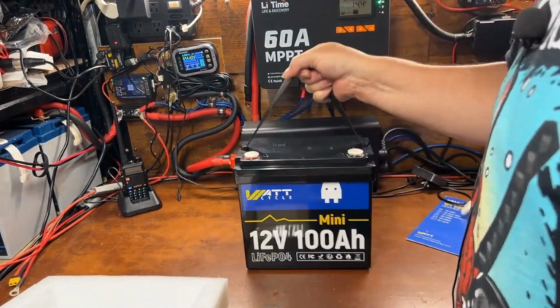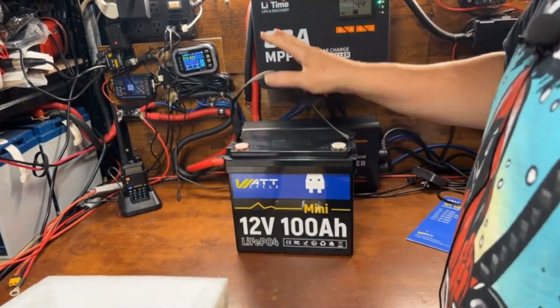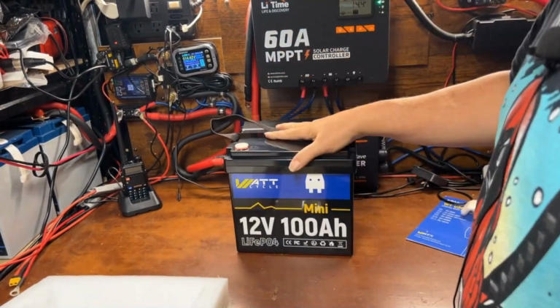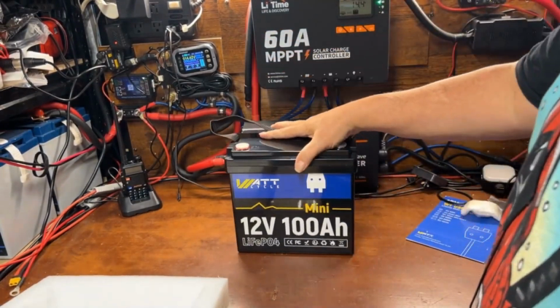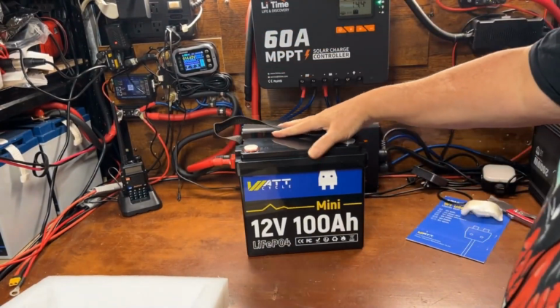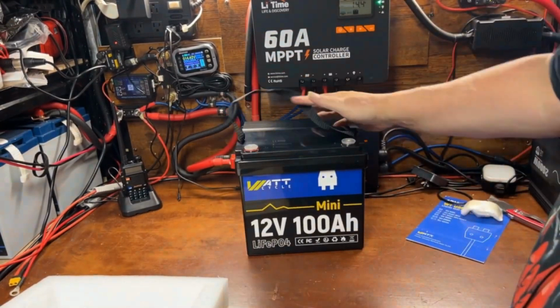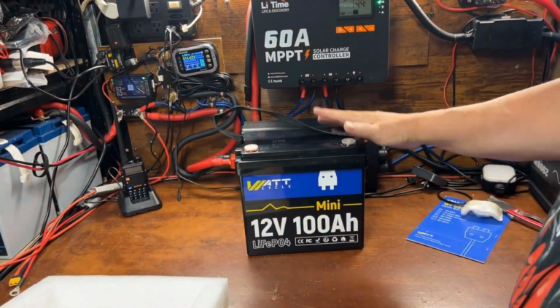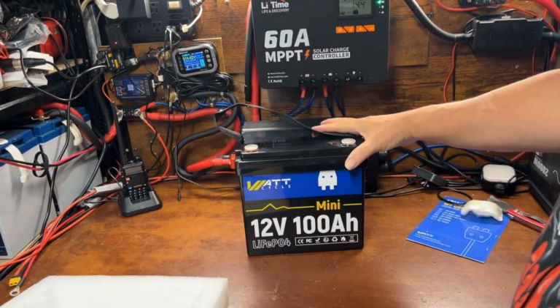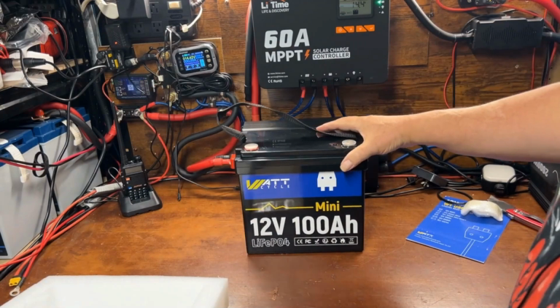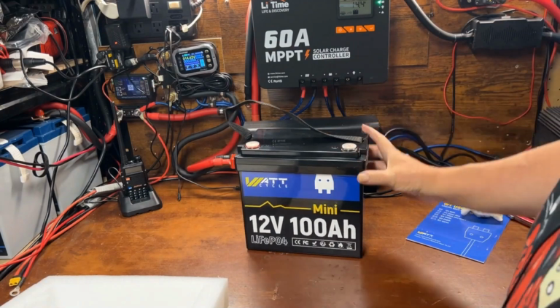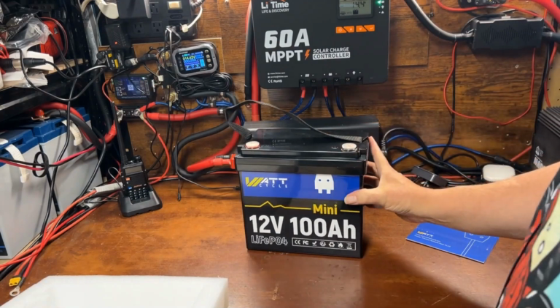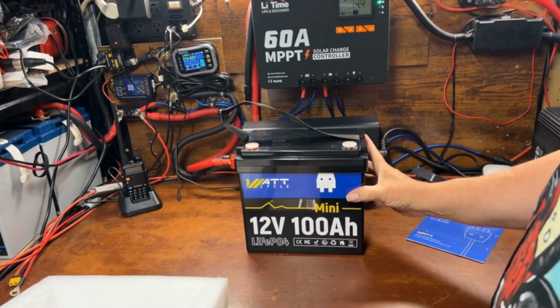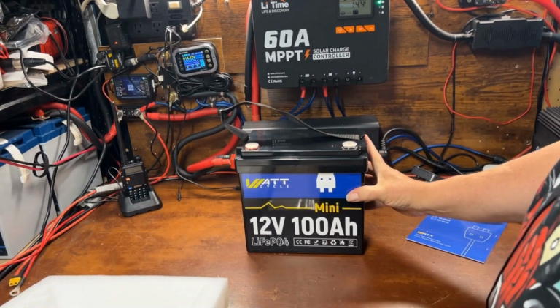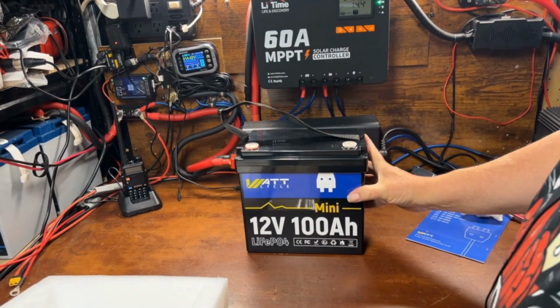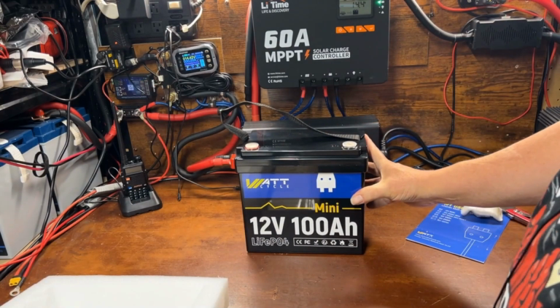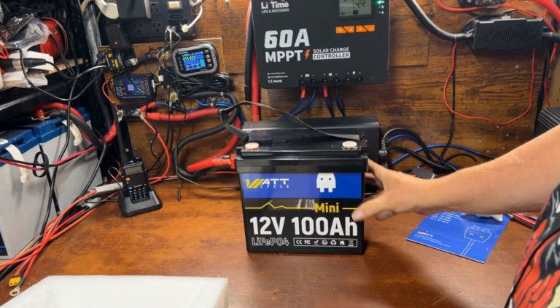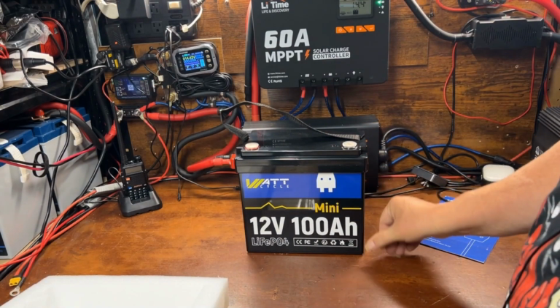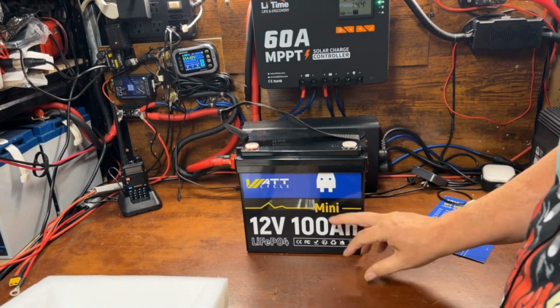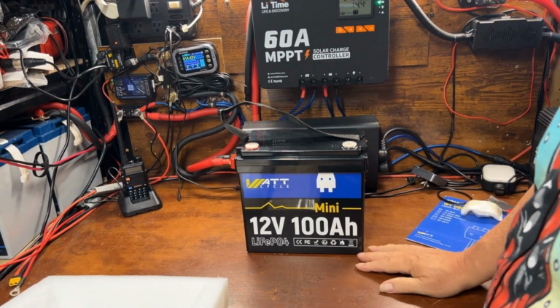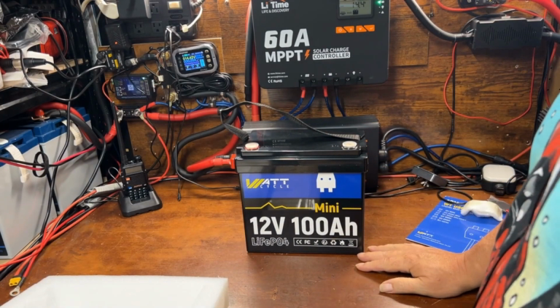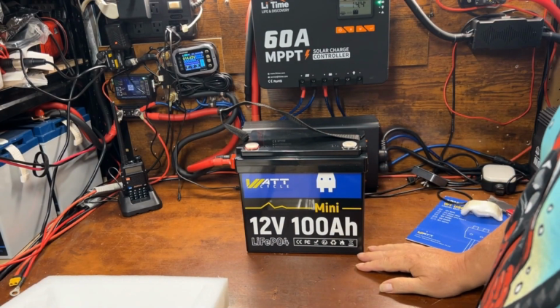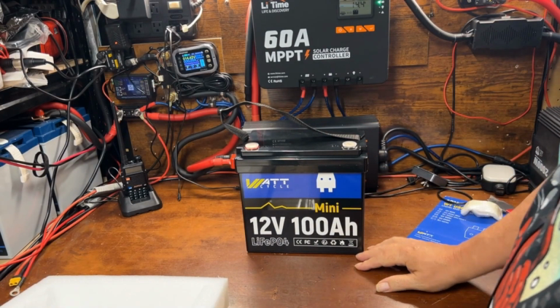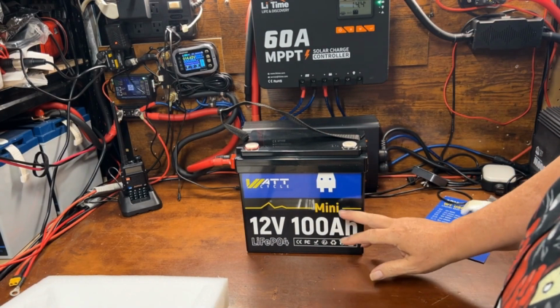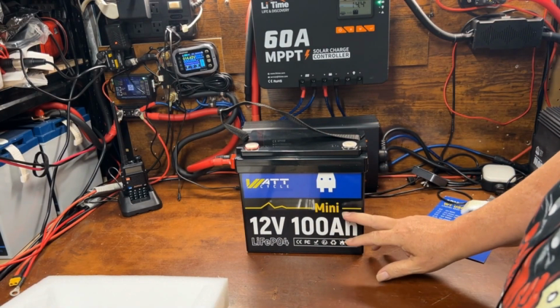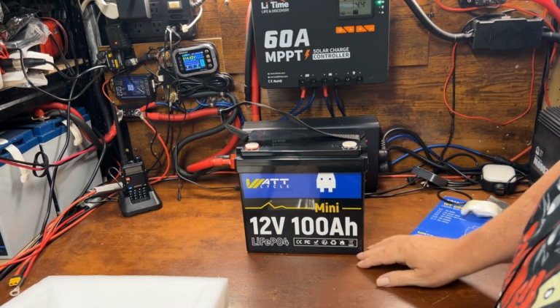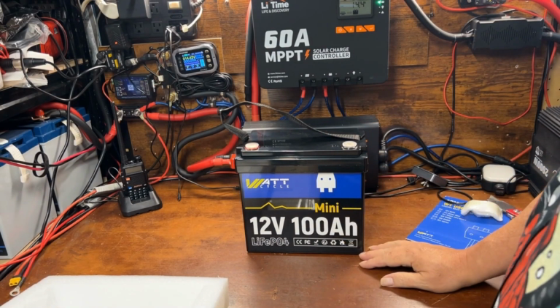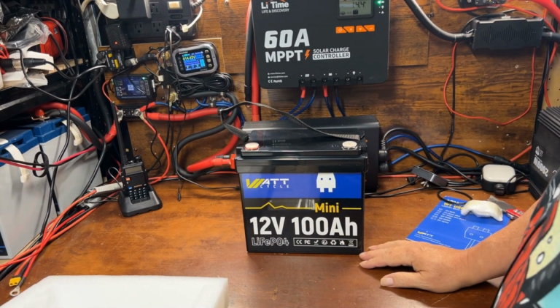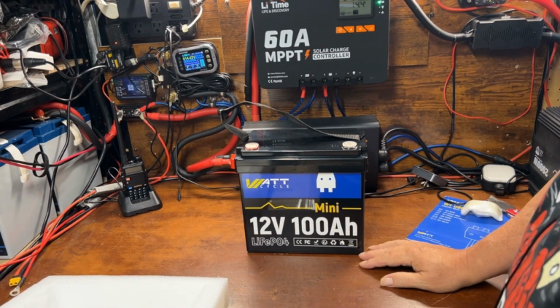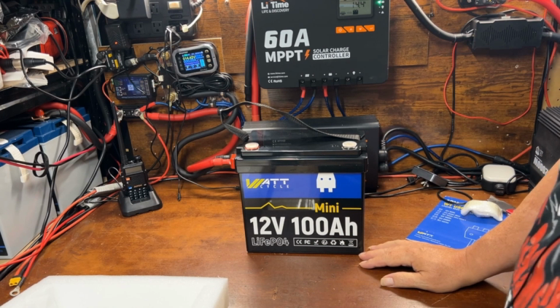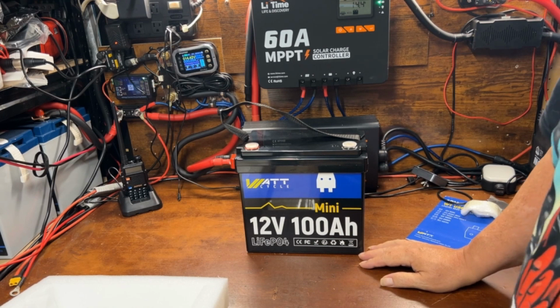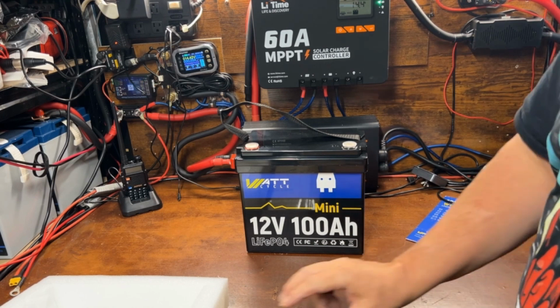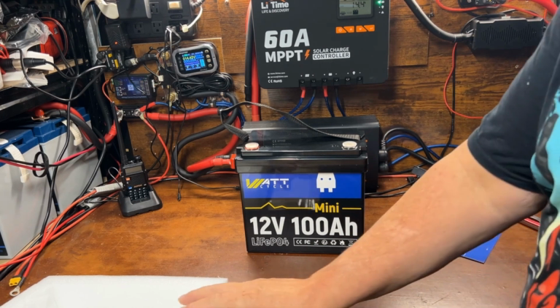That really is nice and mini — I think that's one of the smallest mini-size batteries that I've seen yet.